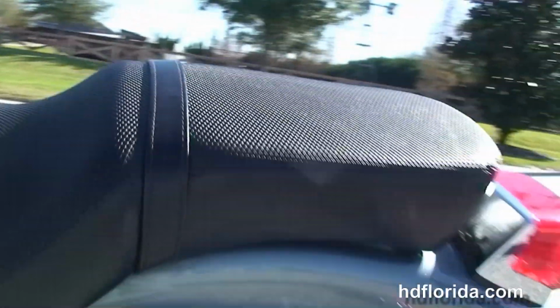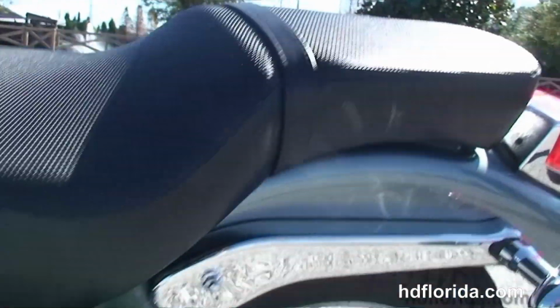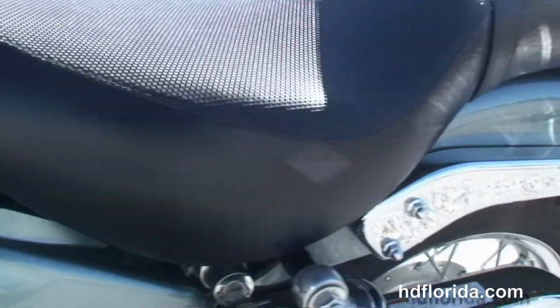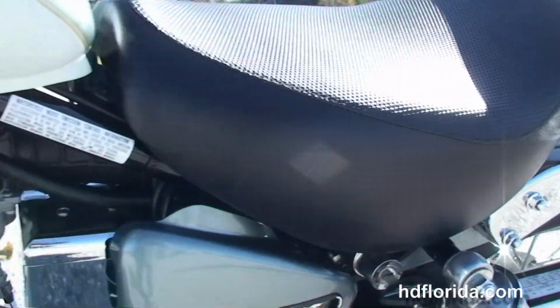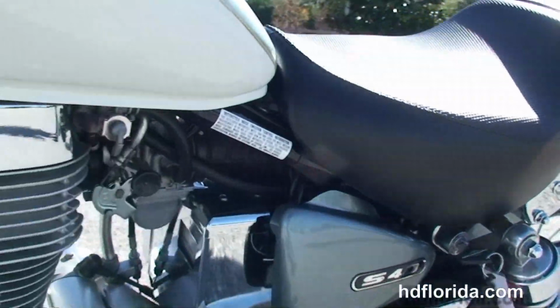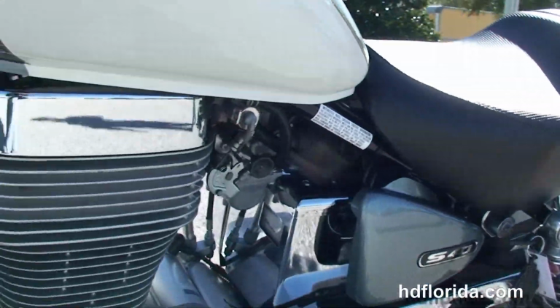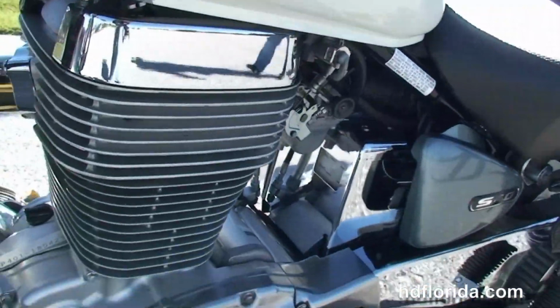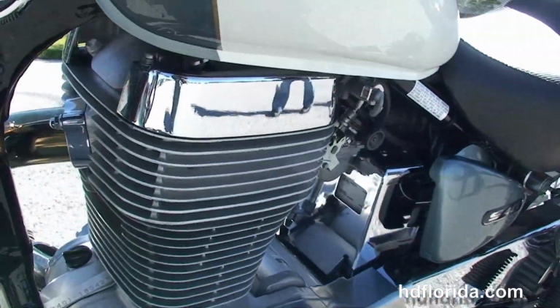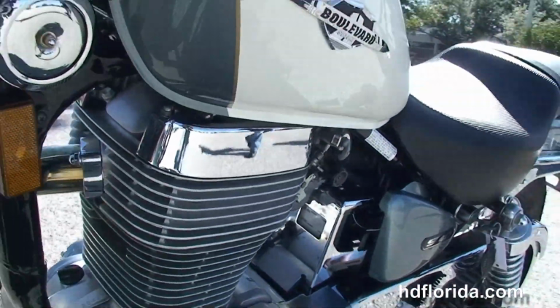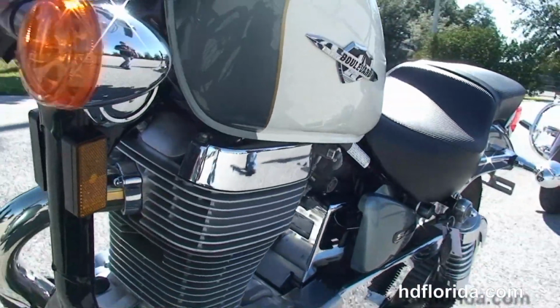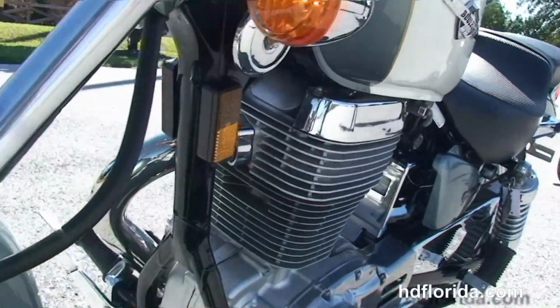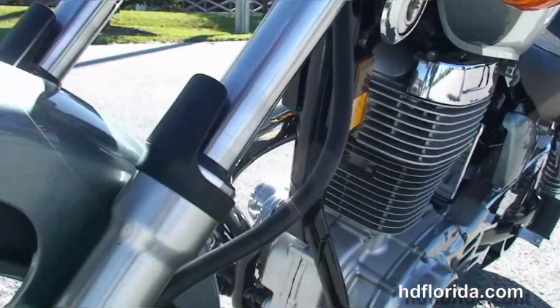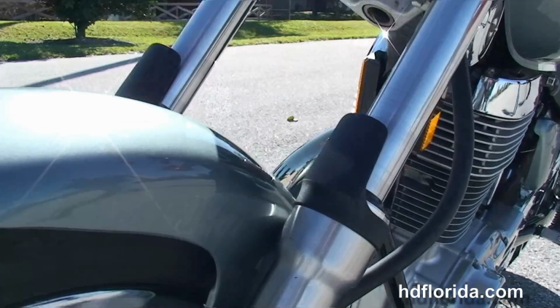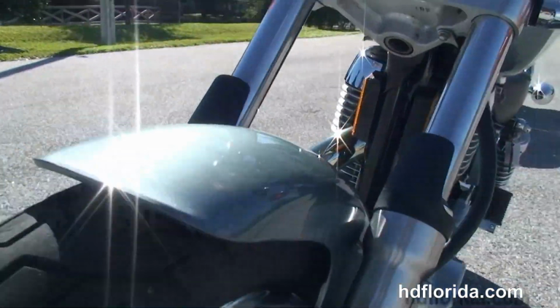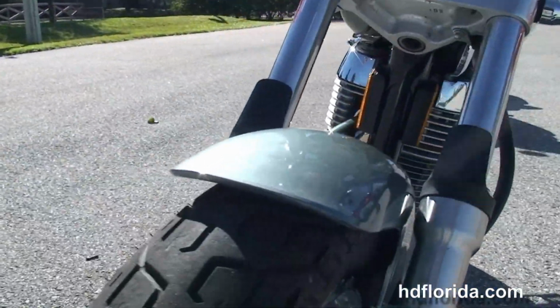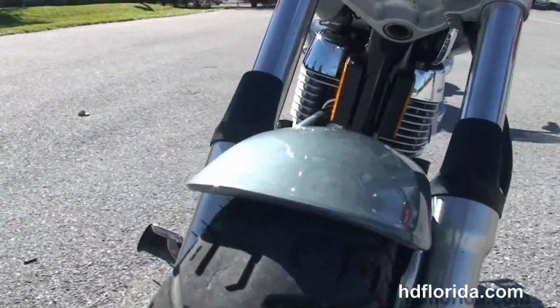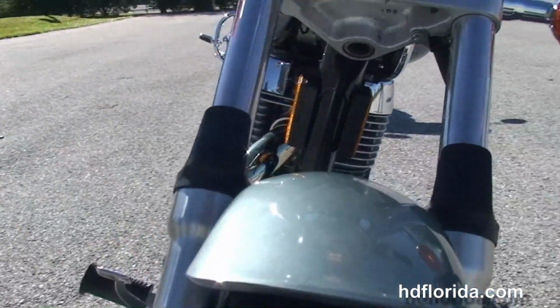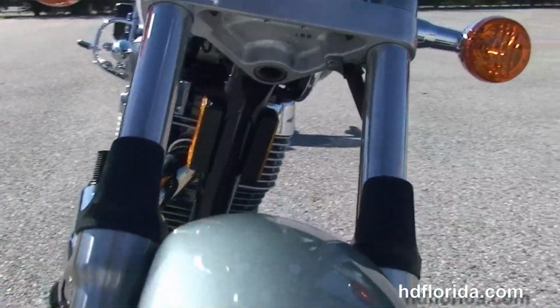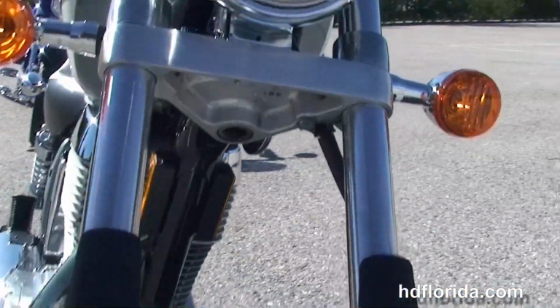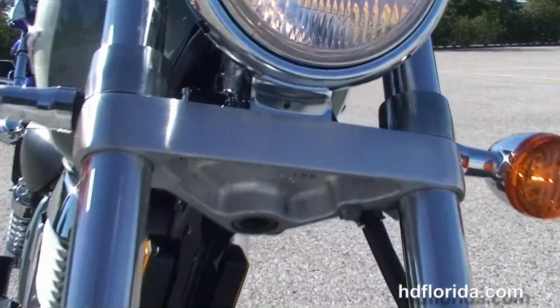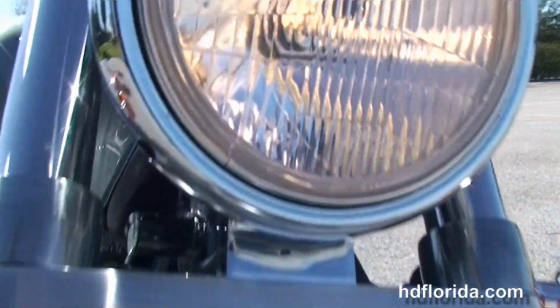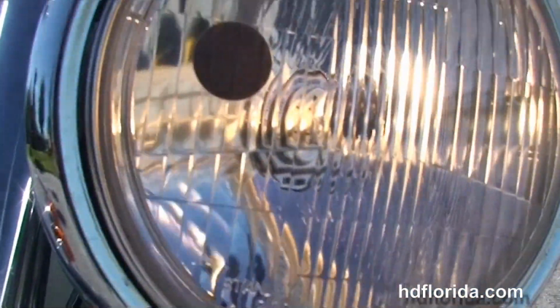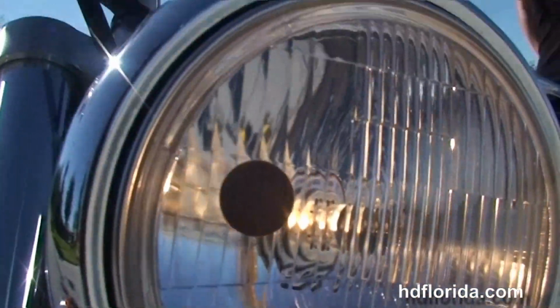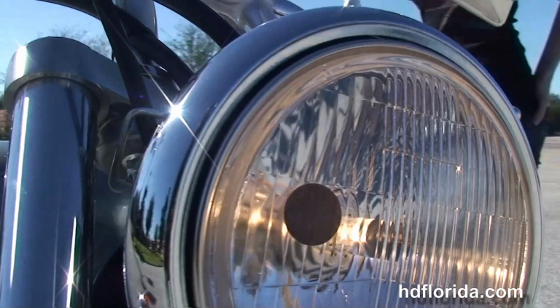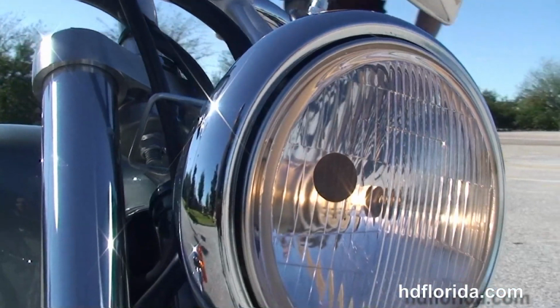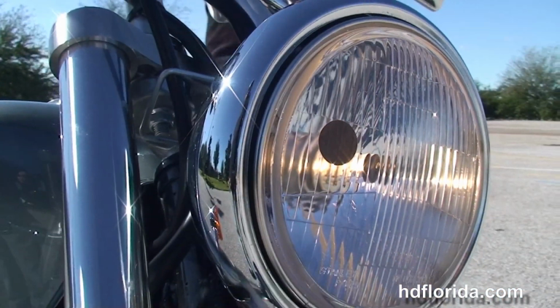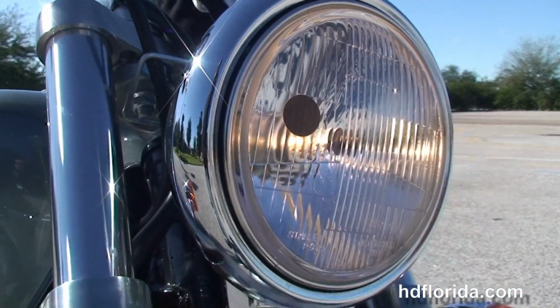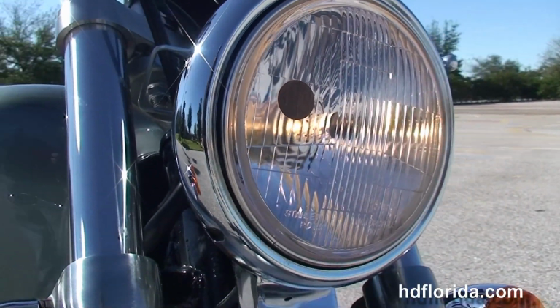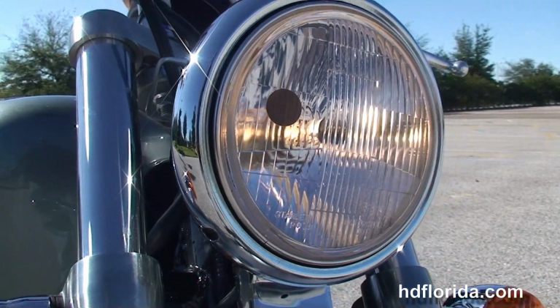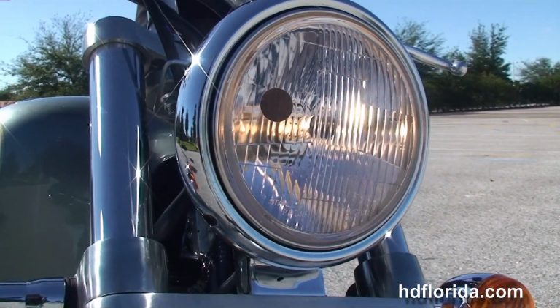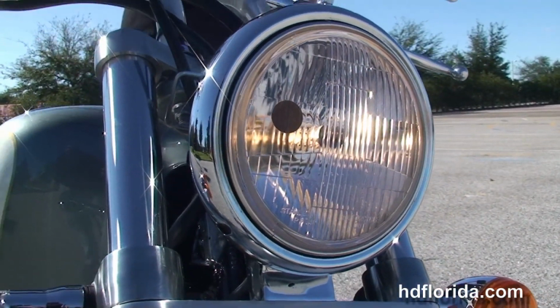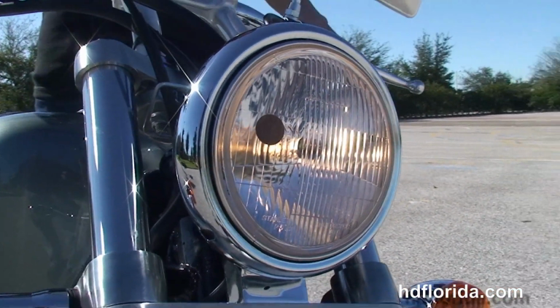Out here on the tank we've got a high visibility instrument cluster, pullback style risers with T-drag style bars. Great-looking bike, awesome shape, only has 4,729 miles on it. It's in green and white two-tone, and Bree's going to crank it up for us real quick.